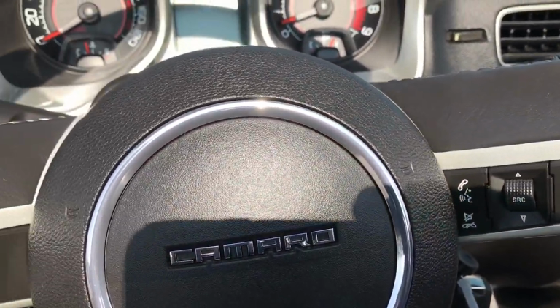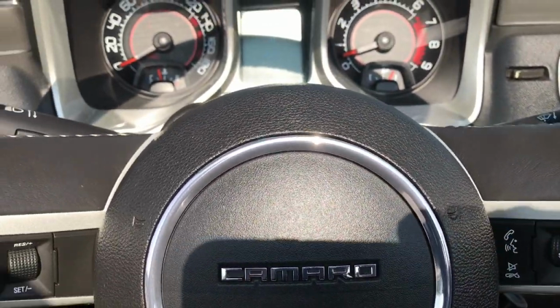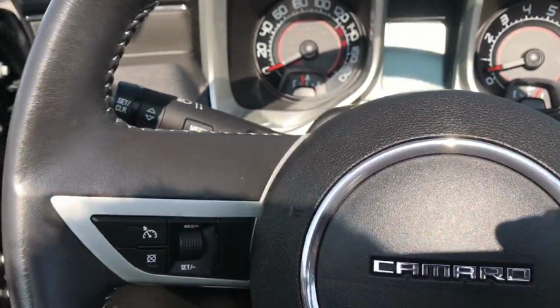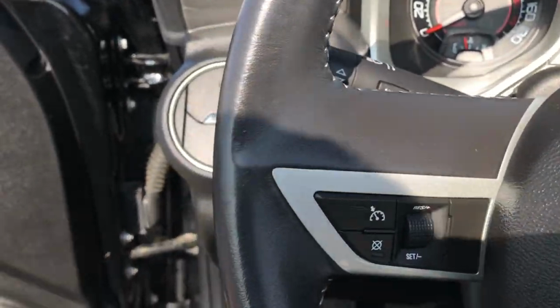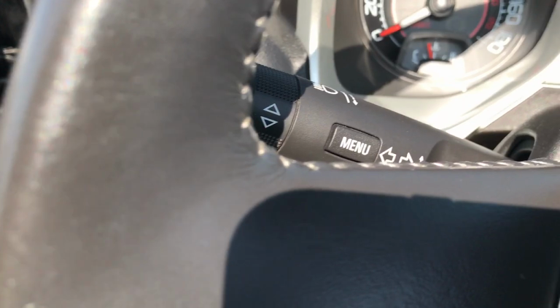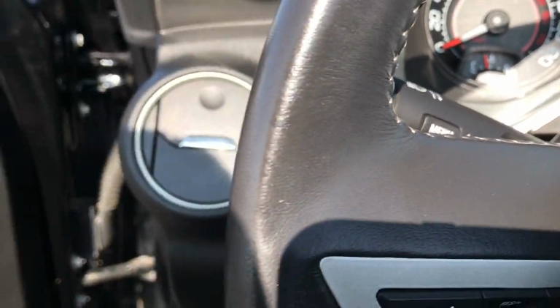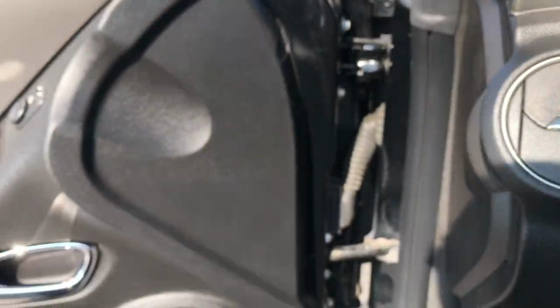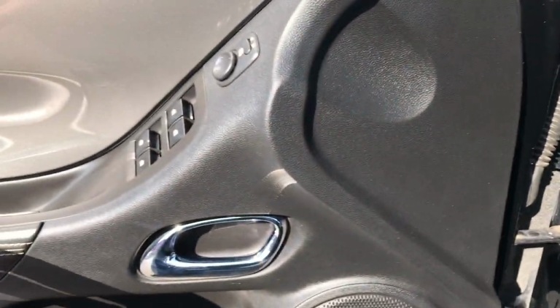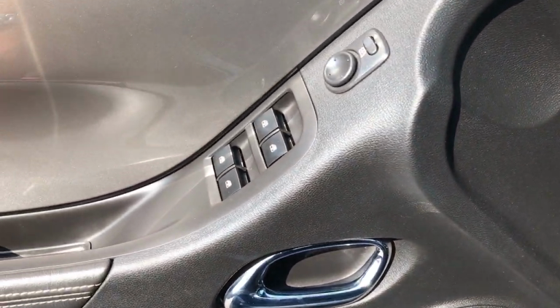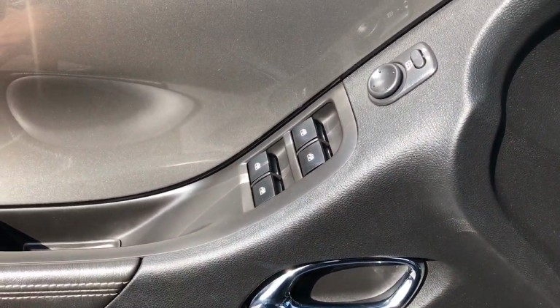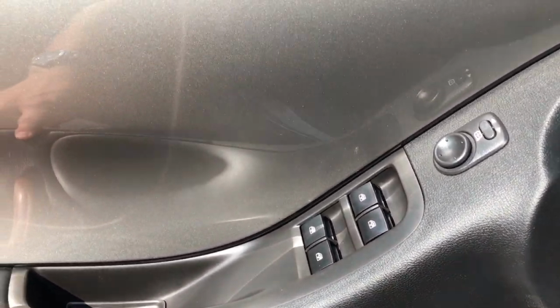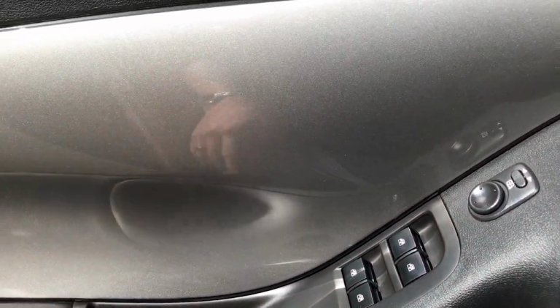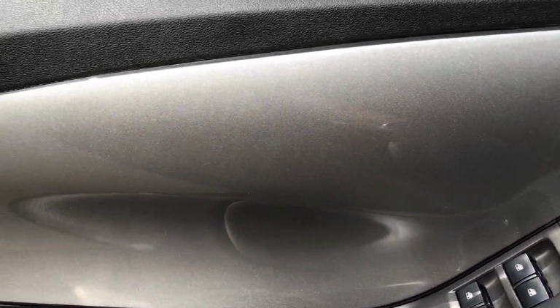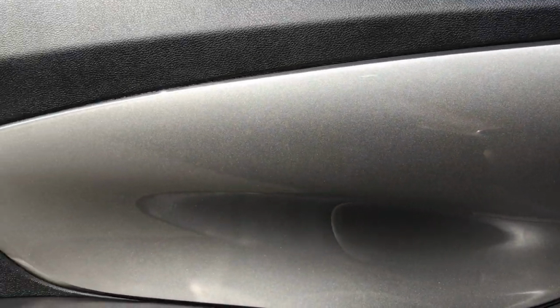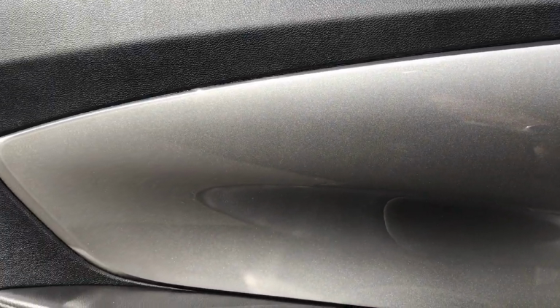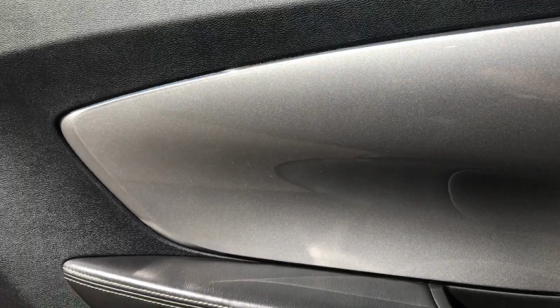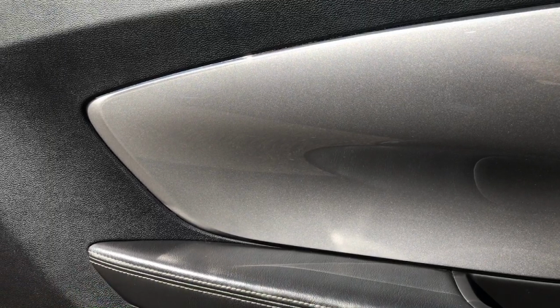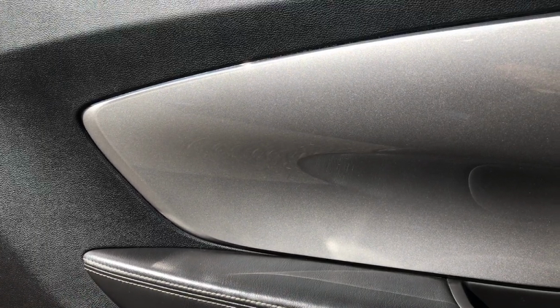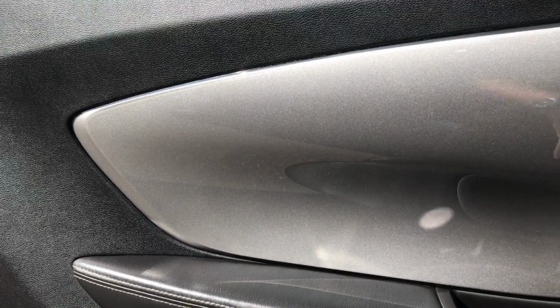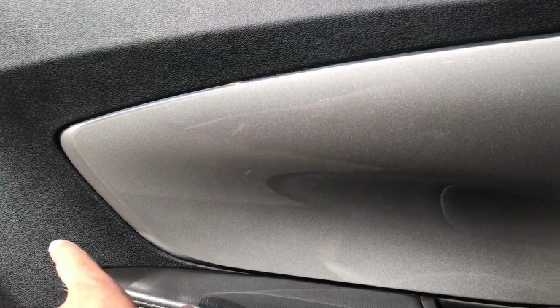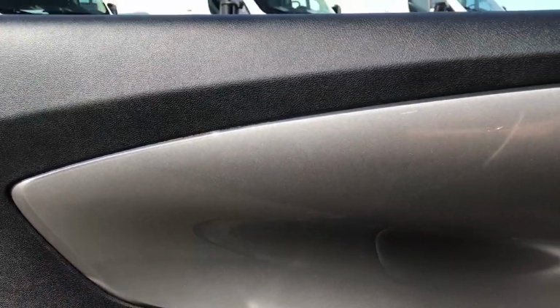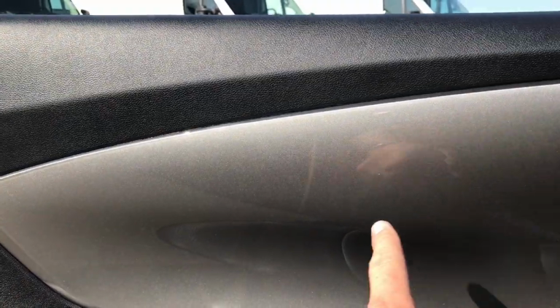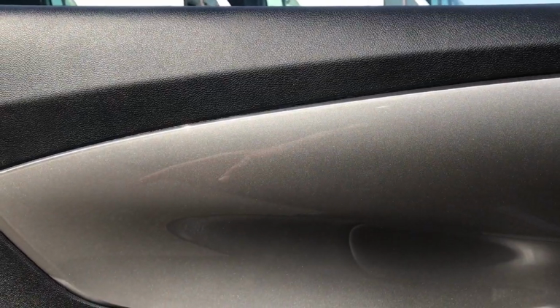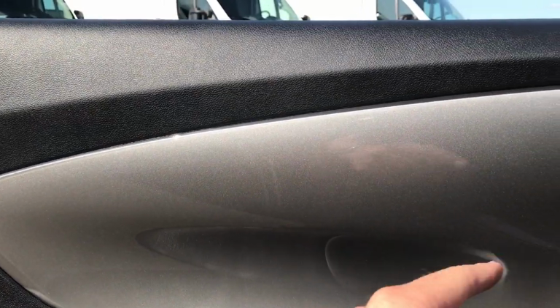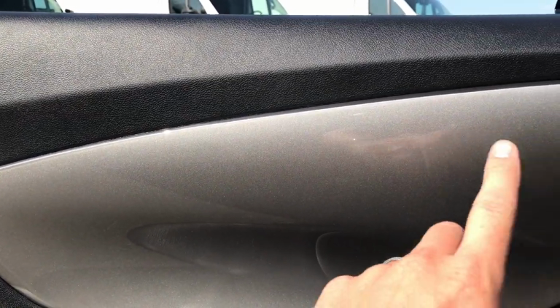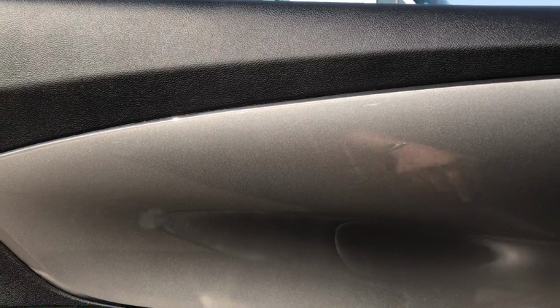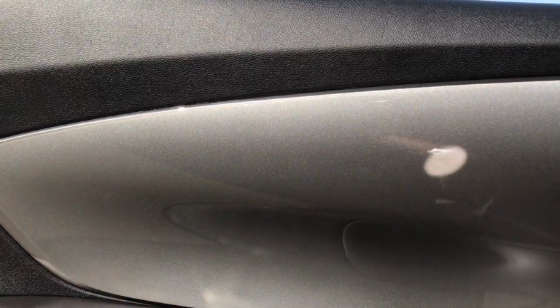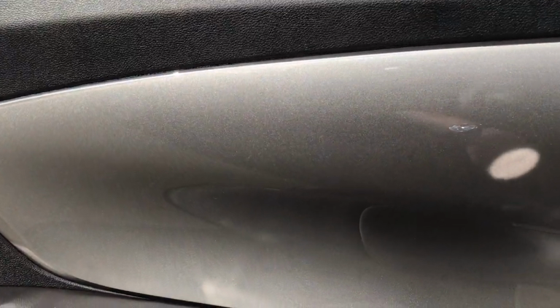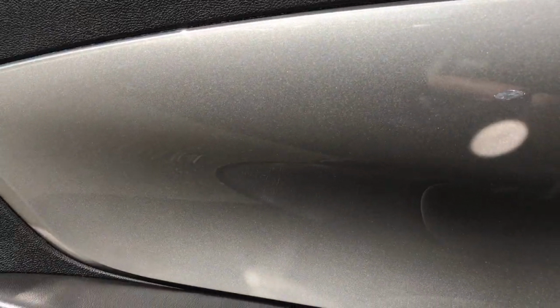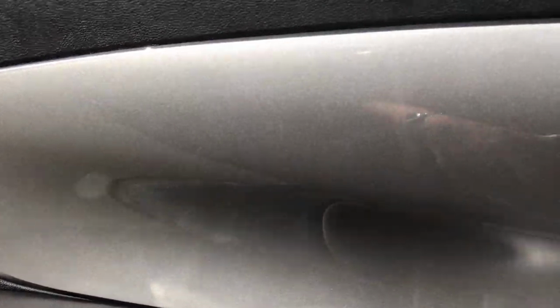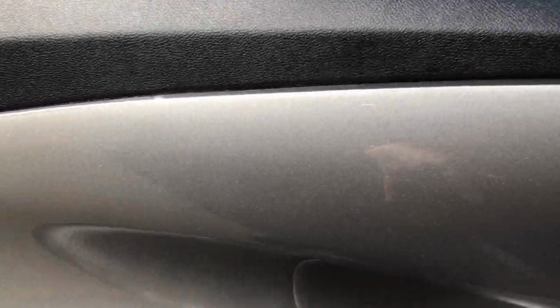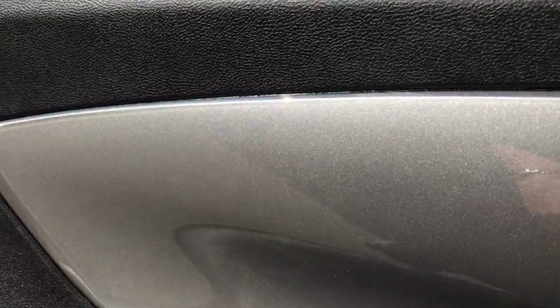We'll check out the back seats and then we'll check out under the hood. So, in addition, these door panels on these Chevy Camaros all have this inlay — some of them are dark charcoal, this one's silver — but it has a sparkle paint in it, looks really cool.